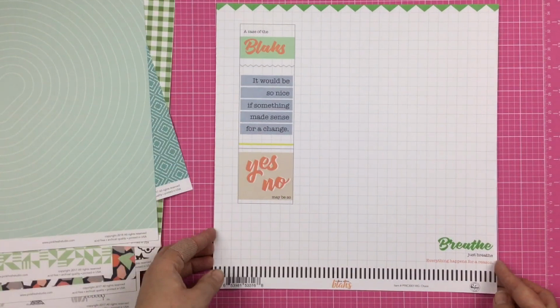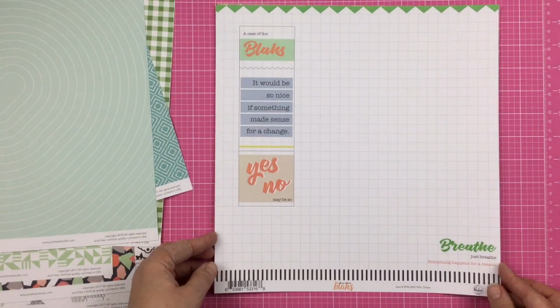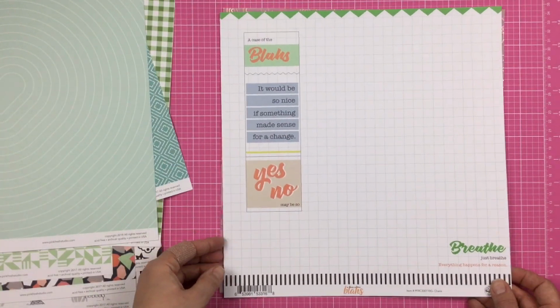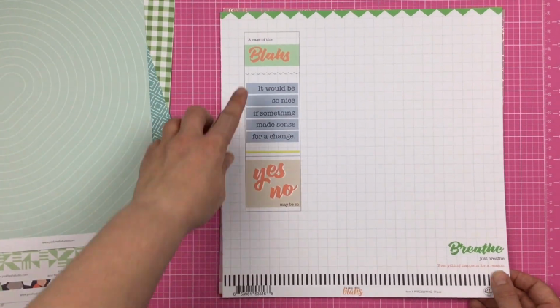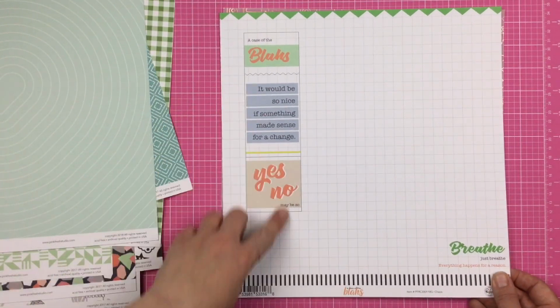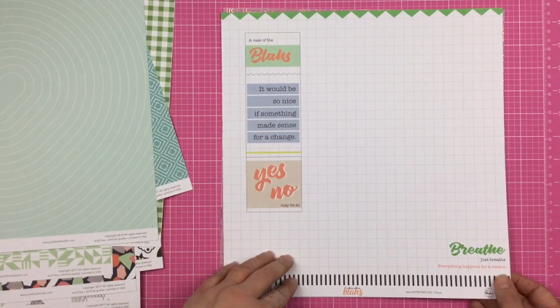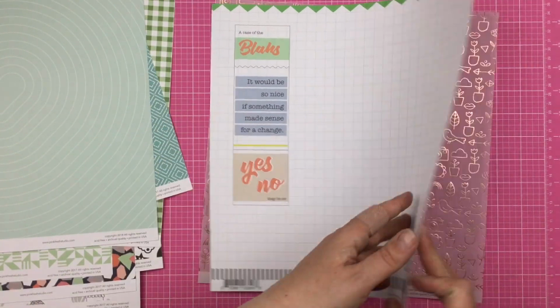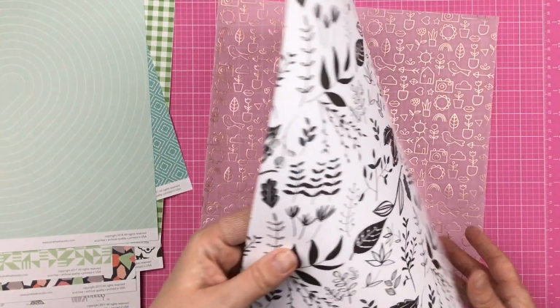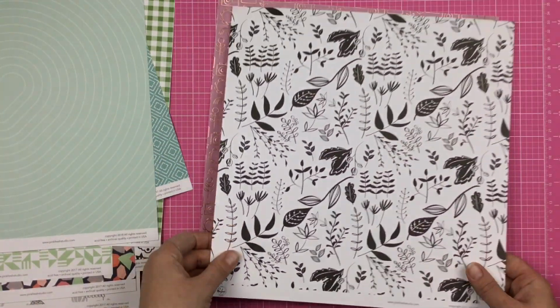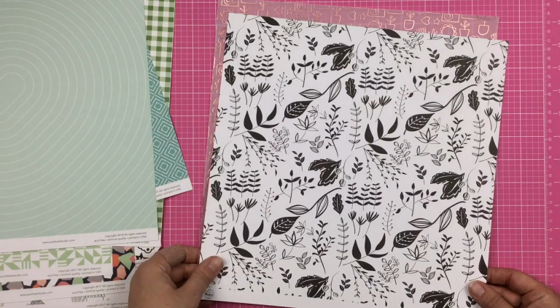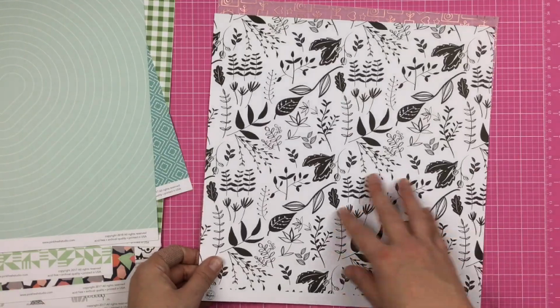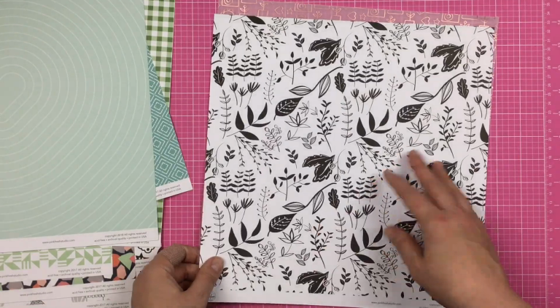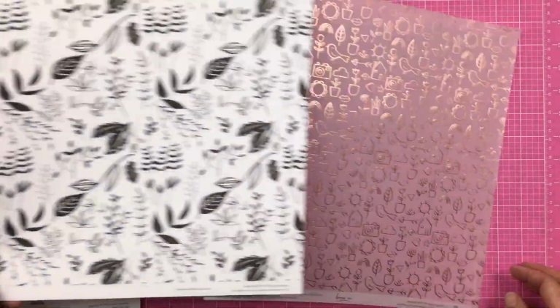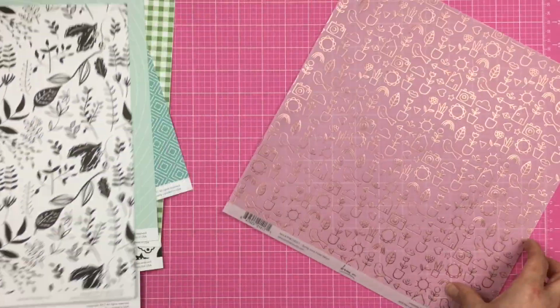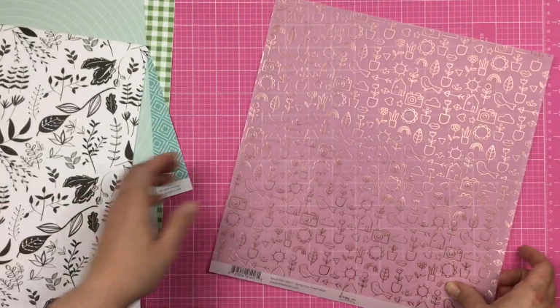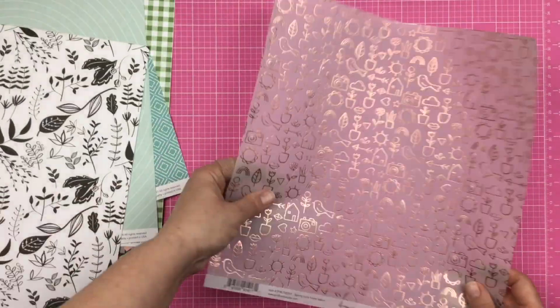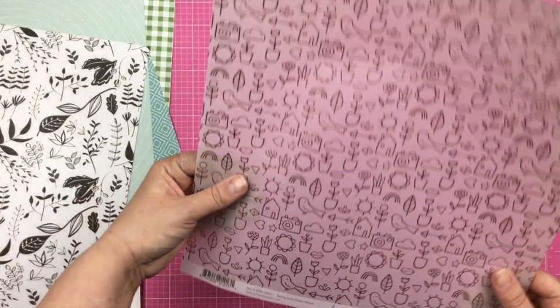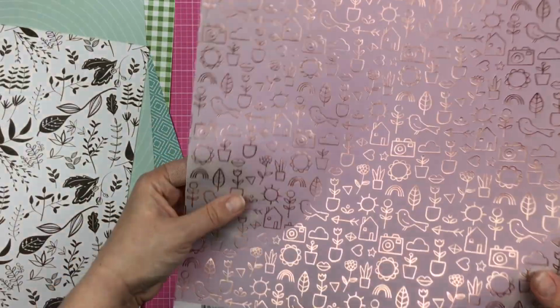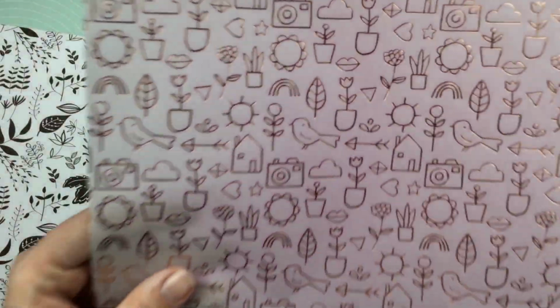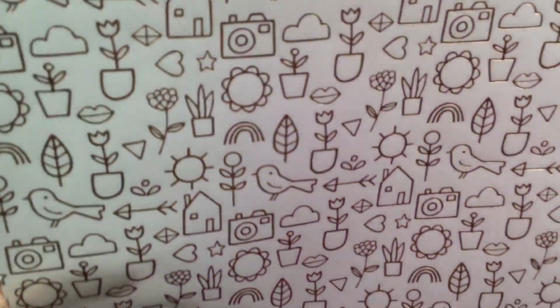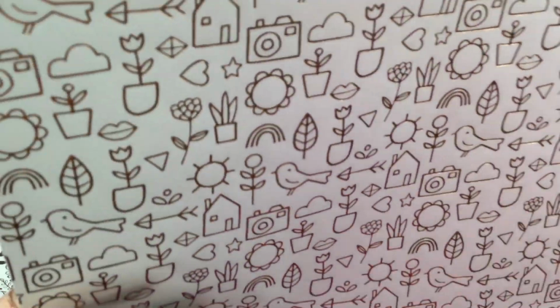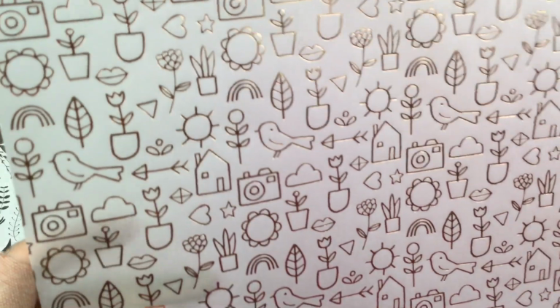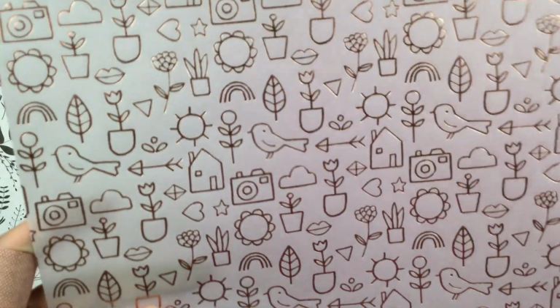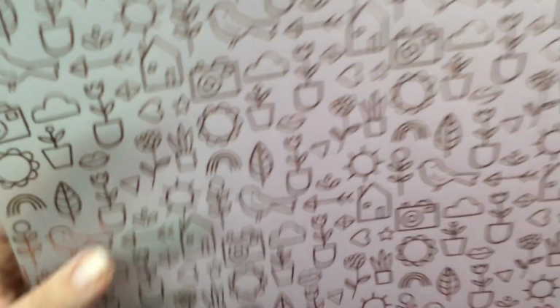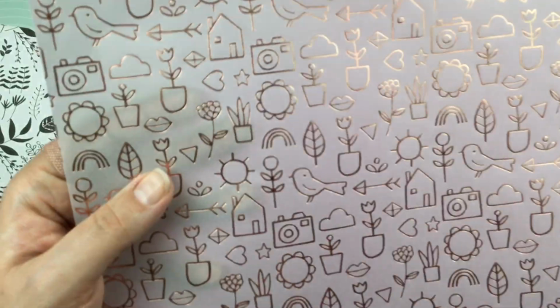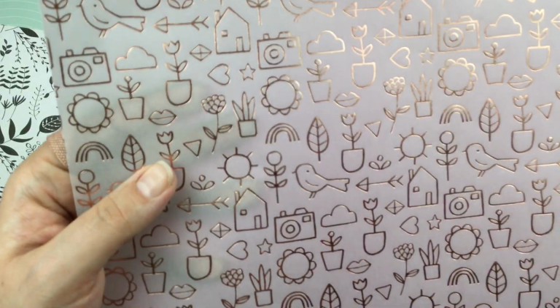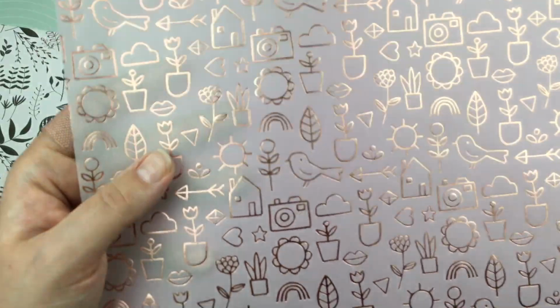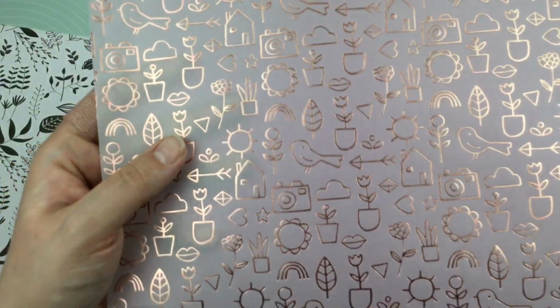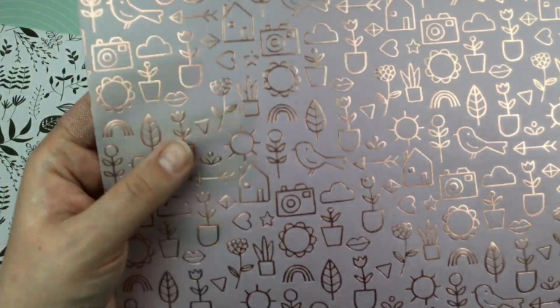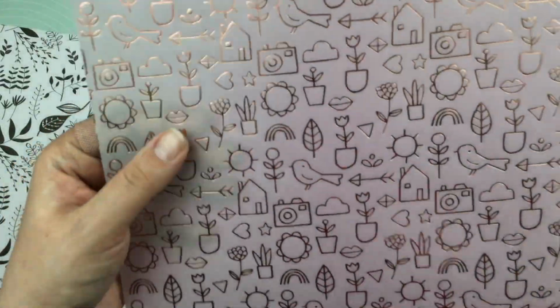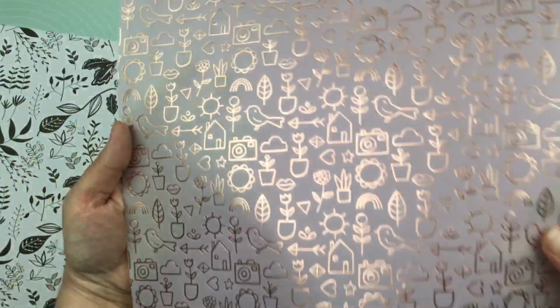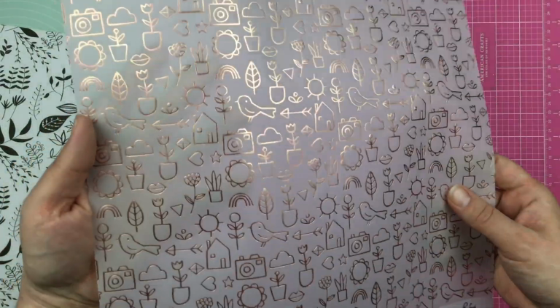Then we have a Case of the Blas, and on this side, some black and white floral. And then there is a specialty sheet in rose gold, and this is from the Dream On collection — spring icons.